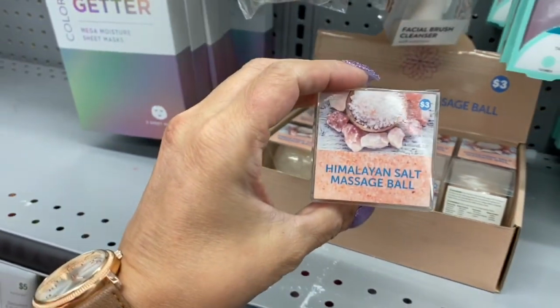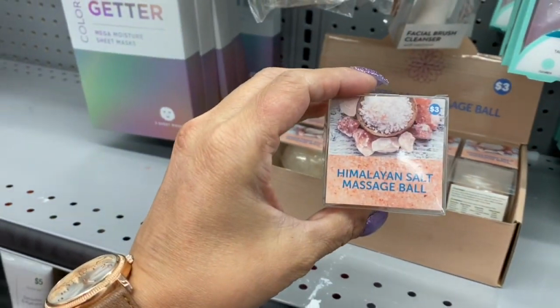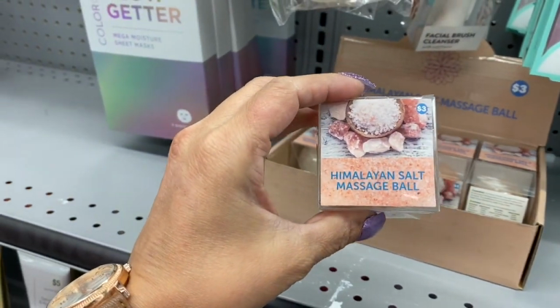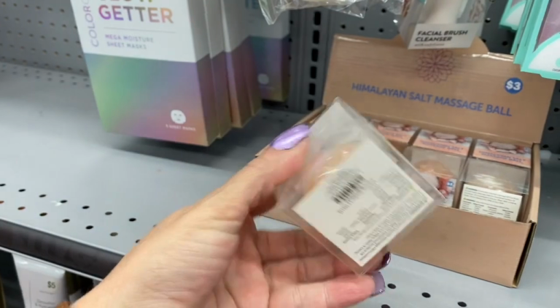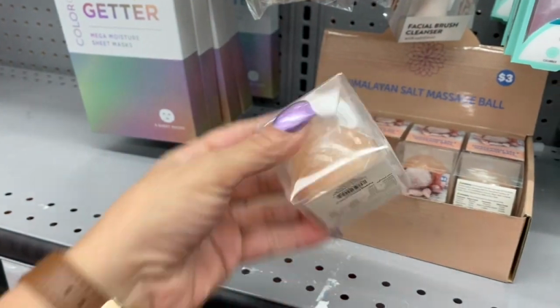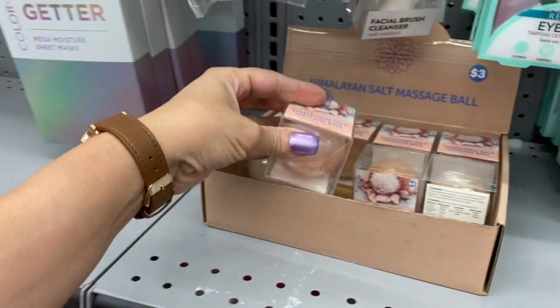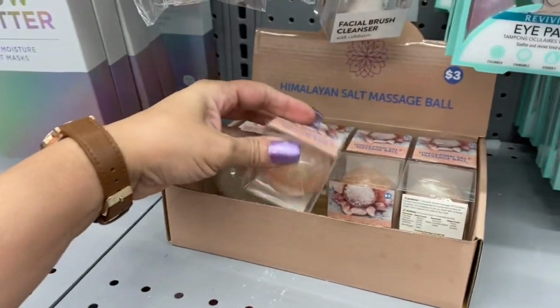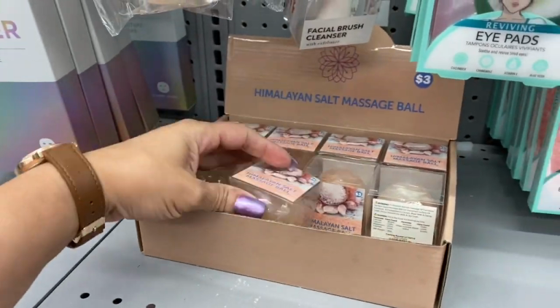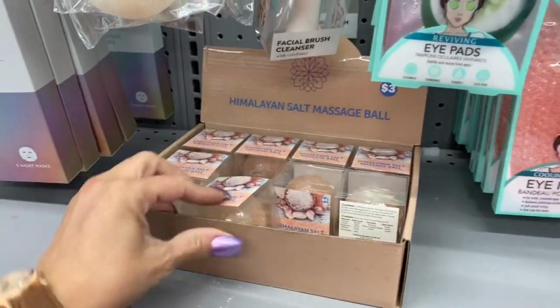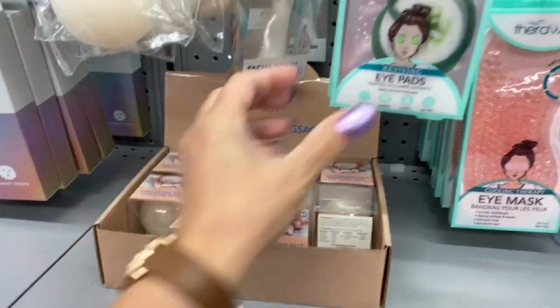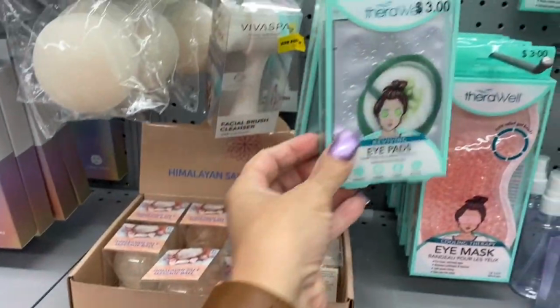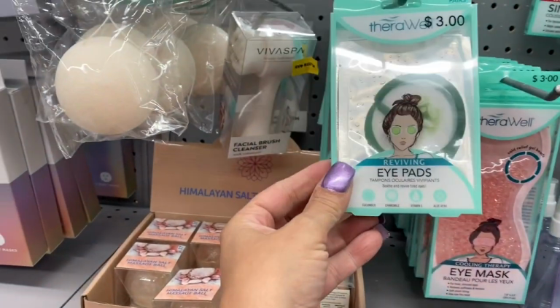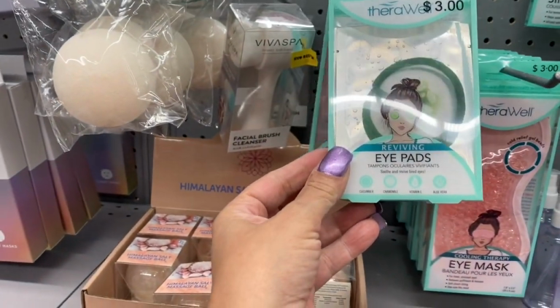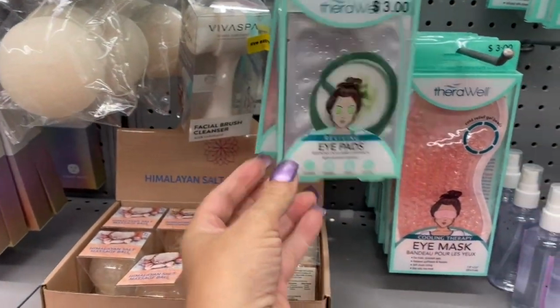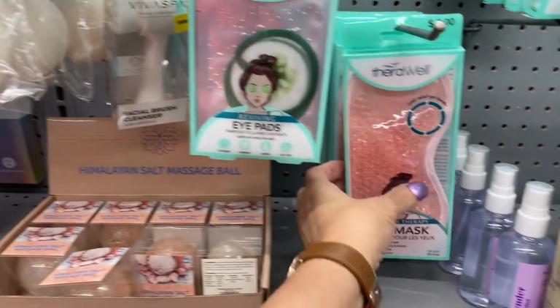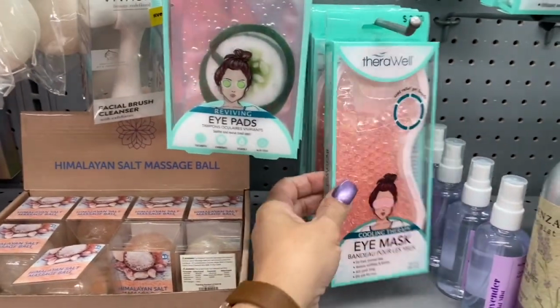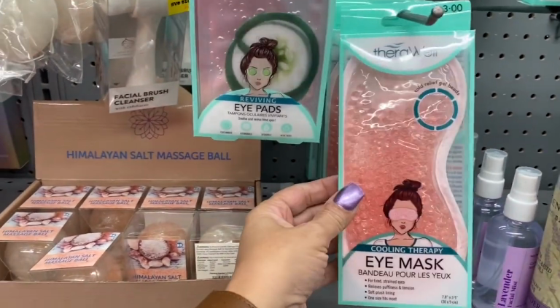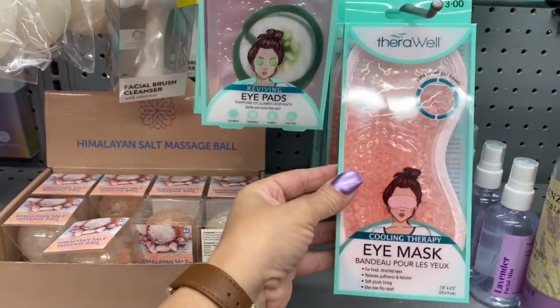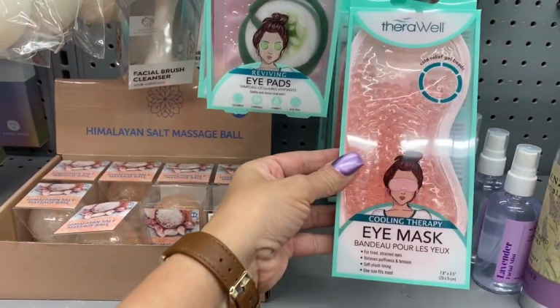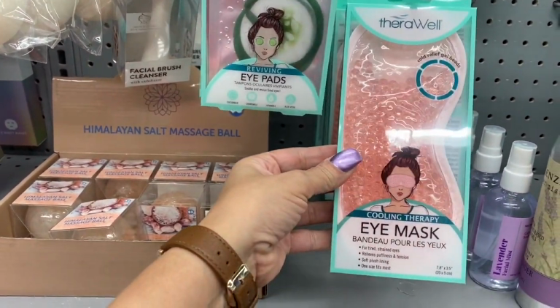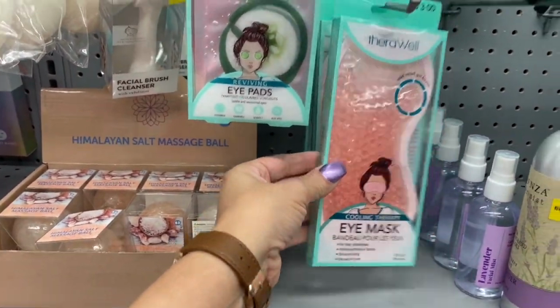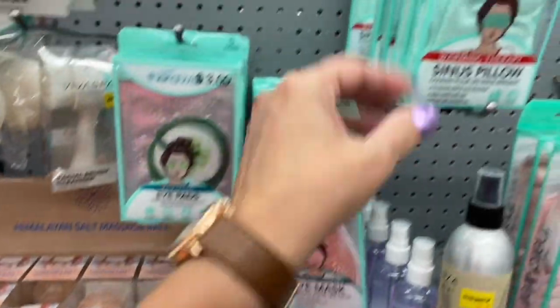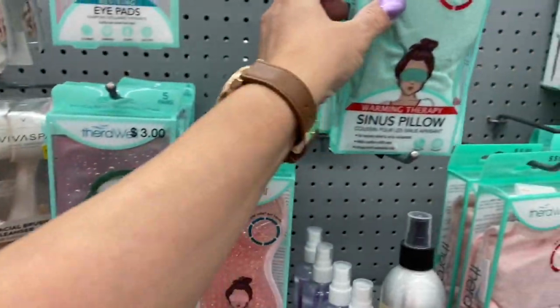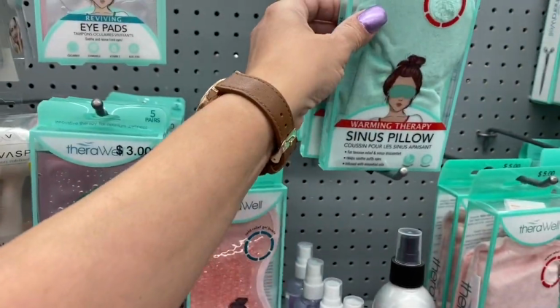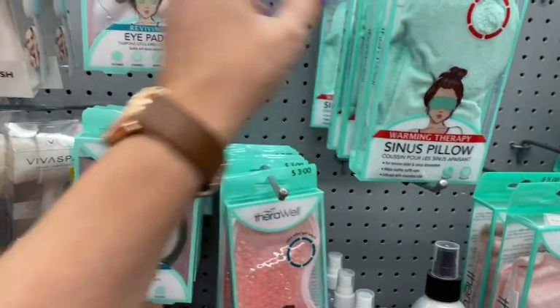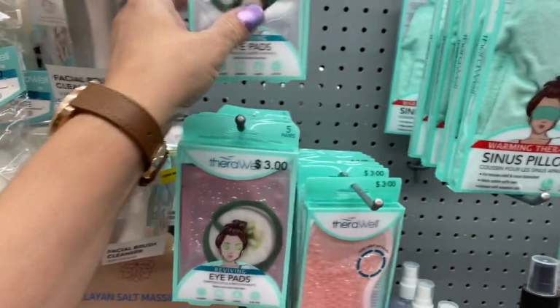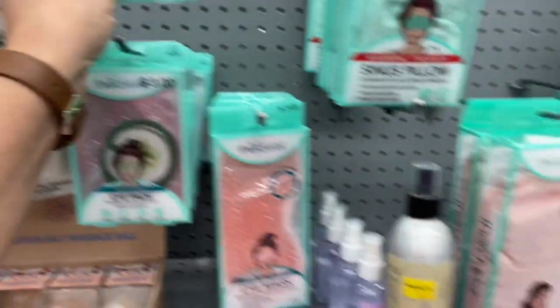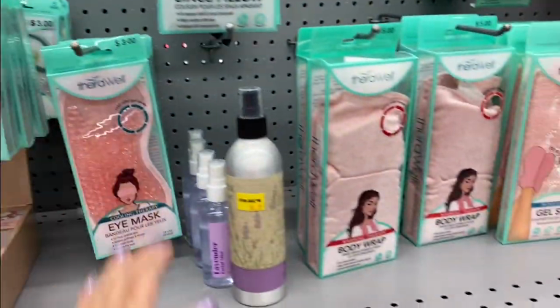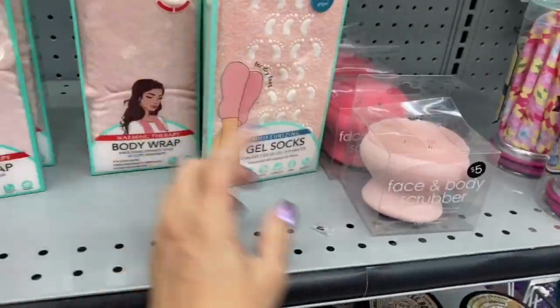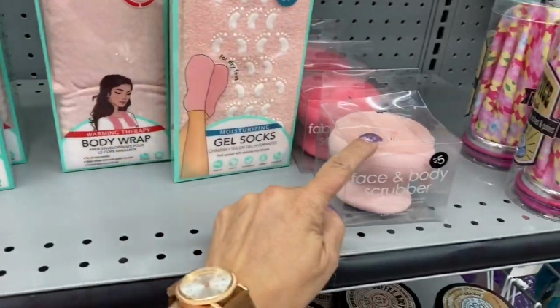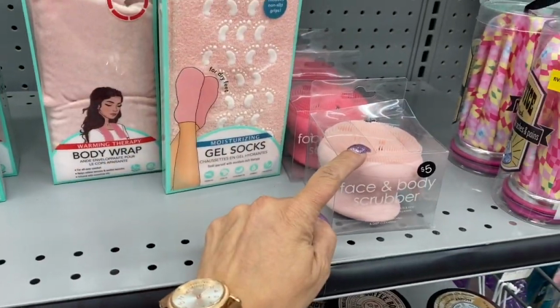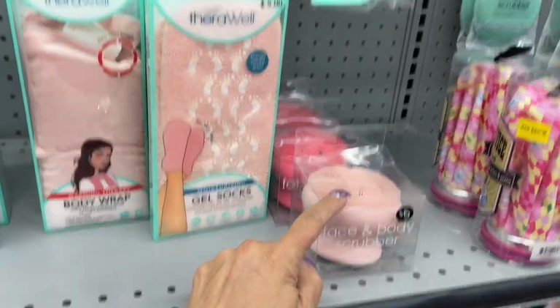Here's the Himalayan salt massage ball. Wow. And here's the cucumber eye pads. Therawell makes these. The eye mask. The sinus pillow. And they have the face and body scrubber.